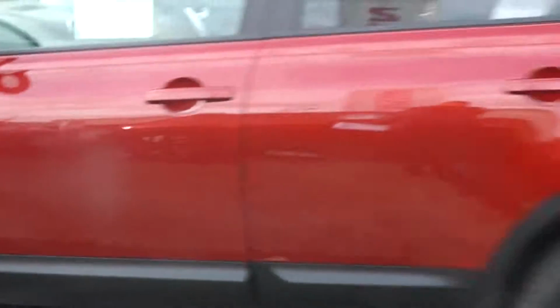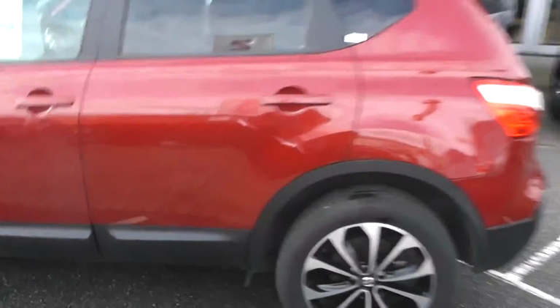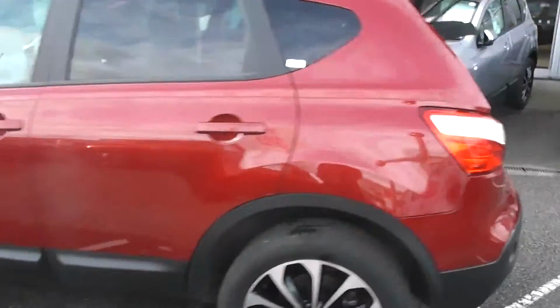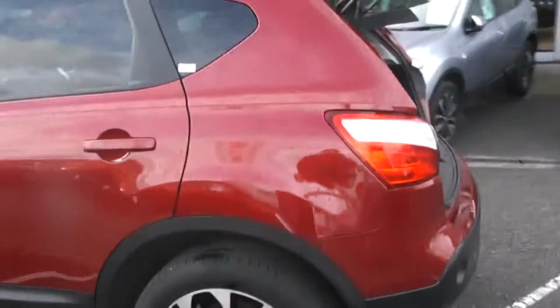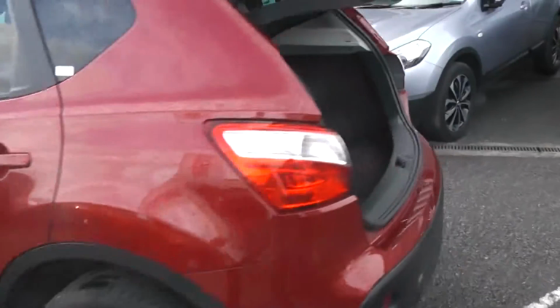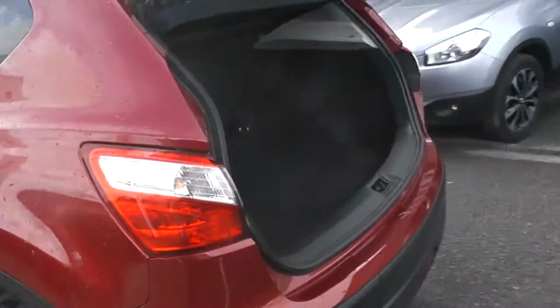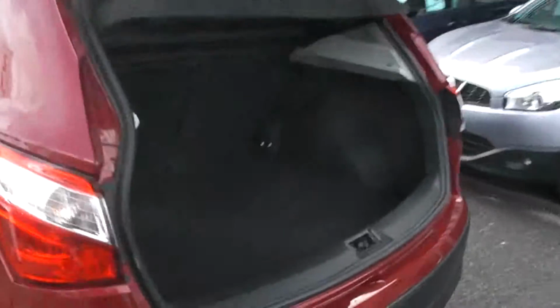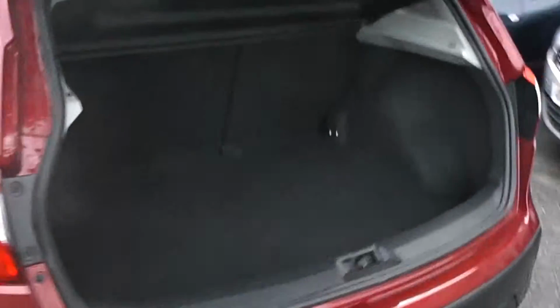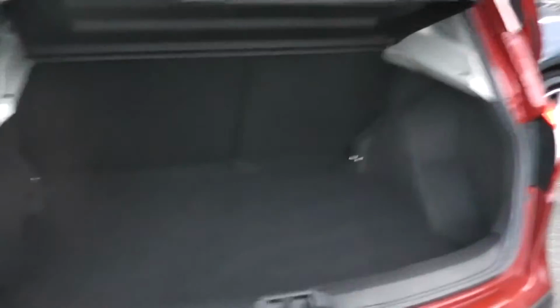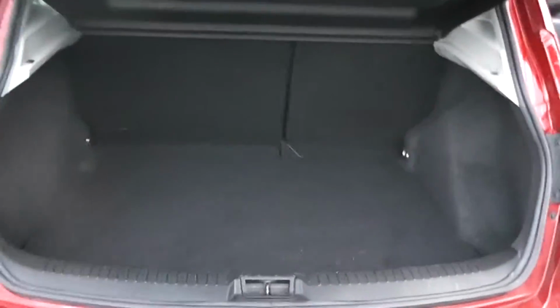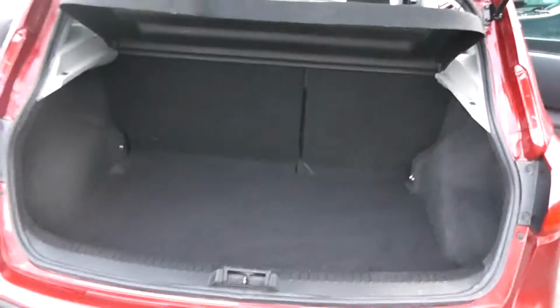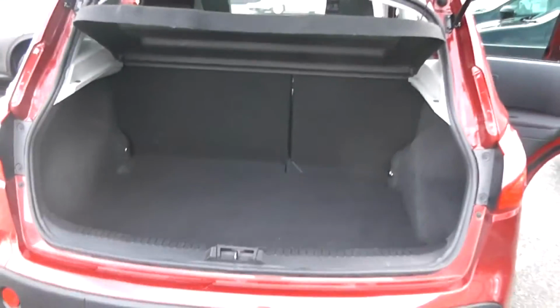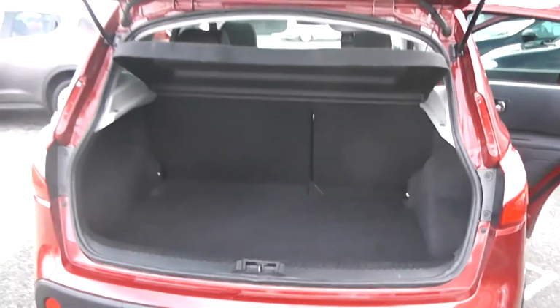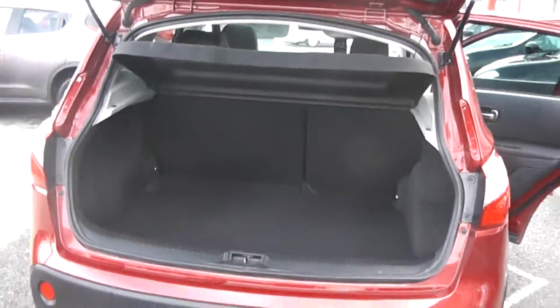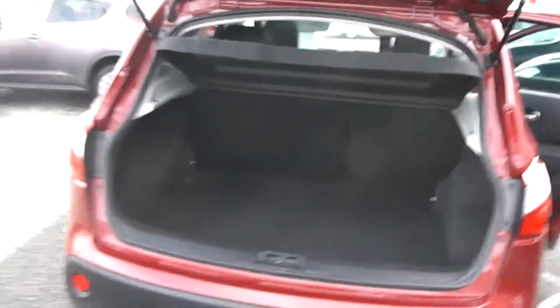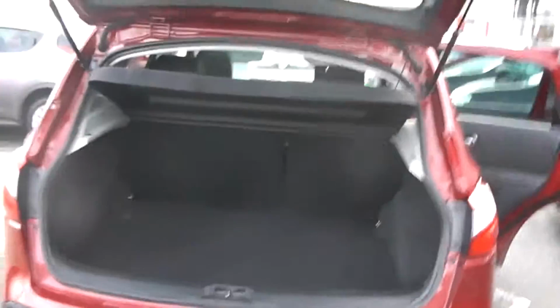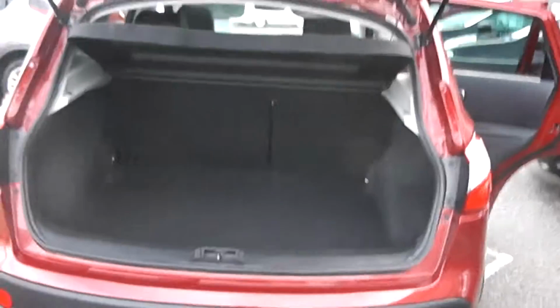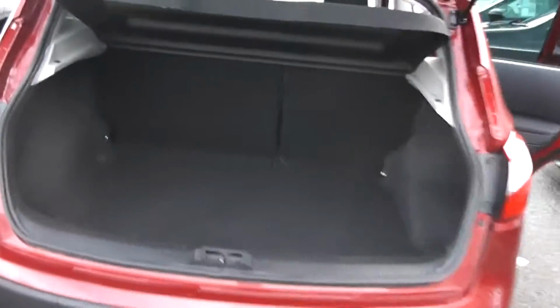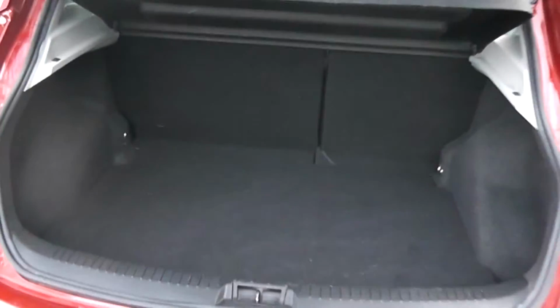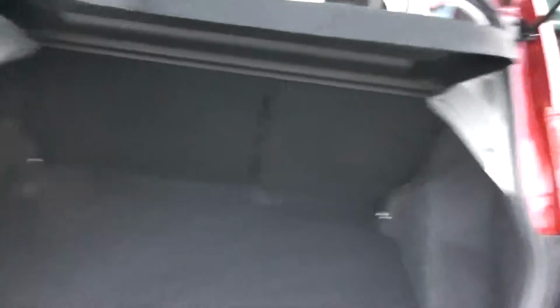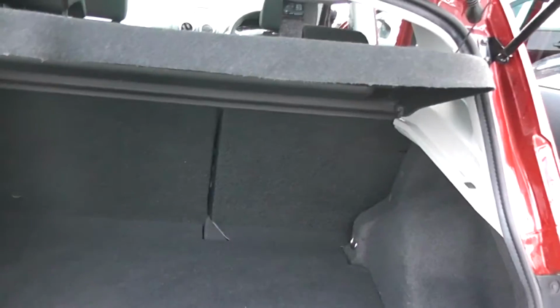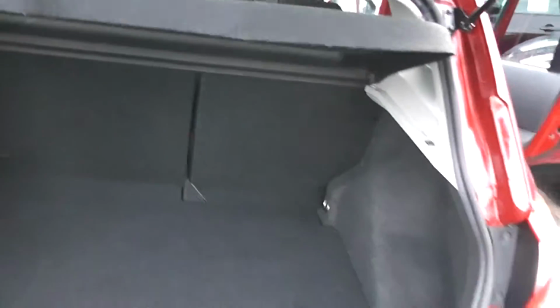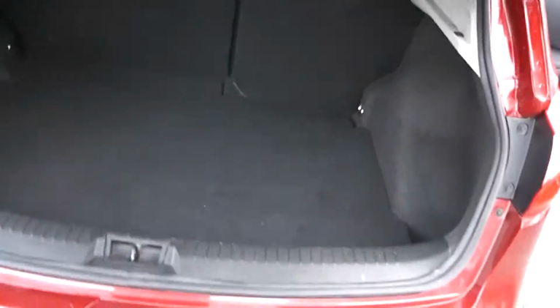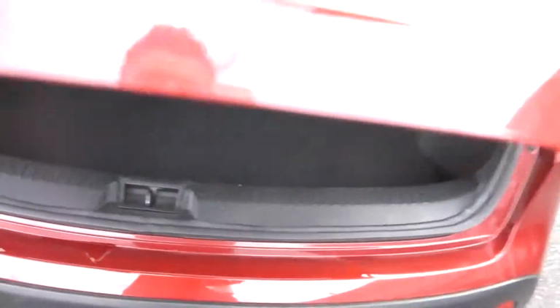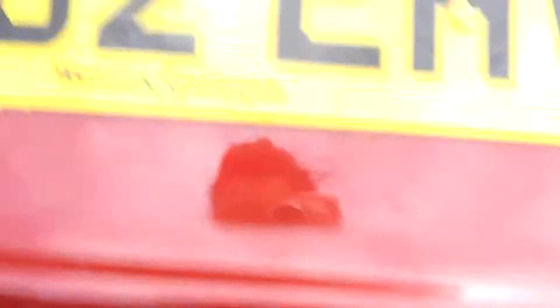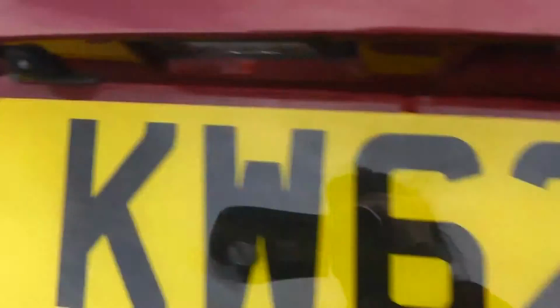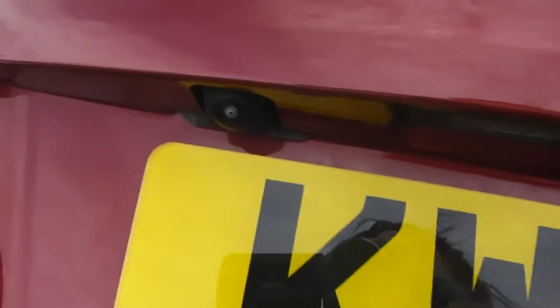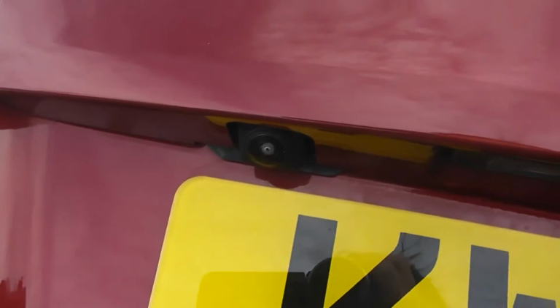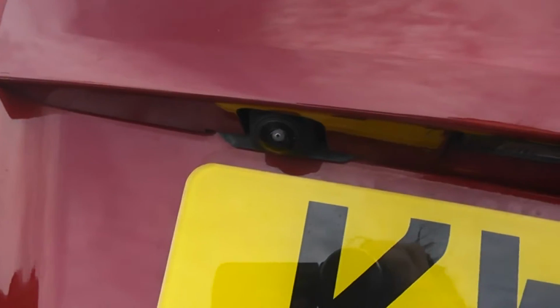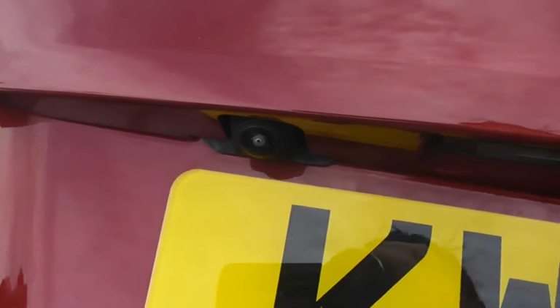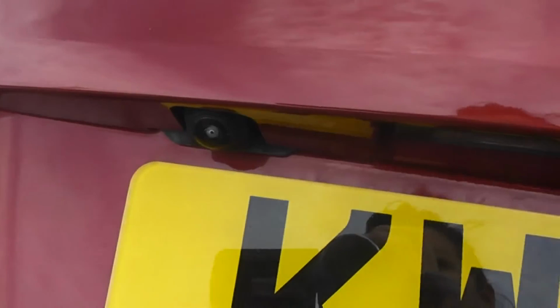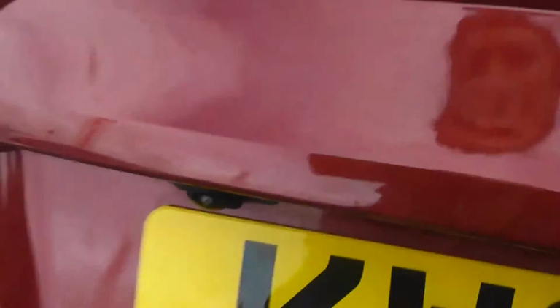Now coming round to the back of the car, you can see we have a very spacious boot with the 60/40 rear split seats which can be folded down to provide even more storage. Located on the back of the car is the colour reversing camera.